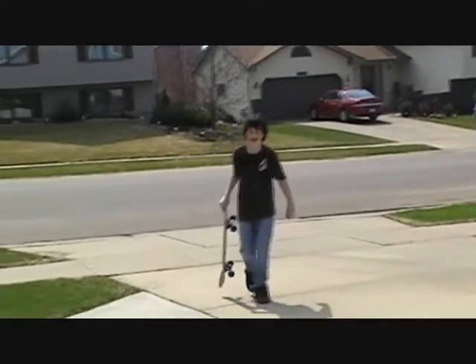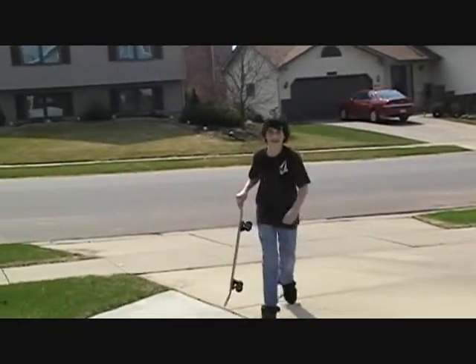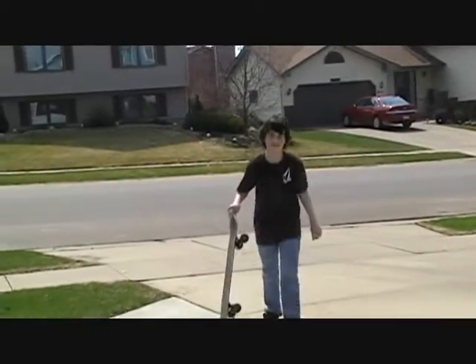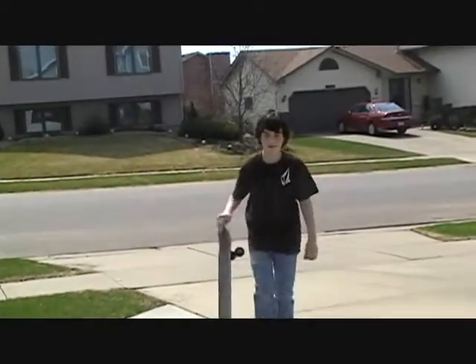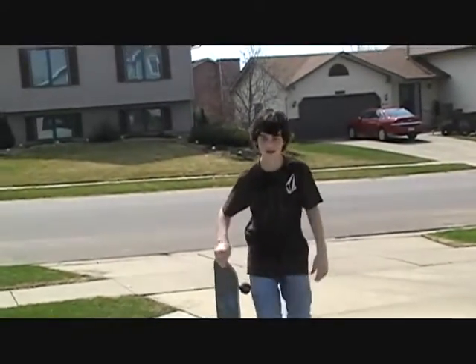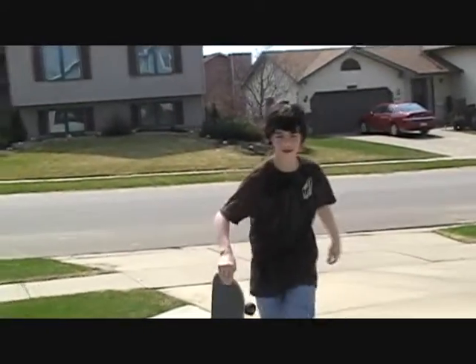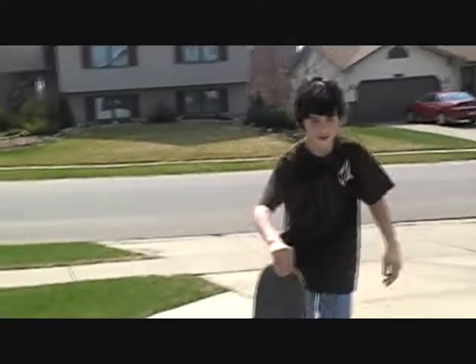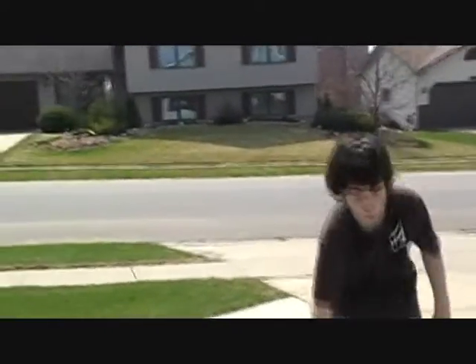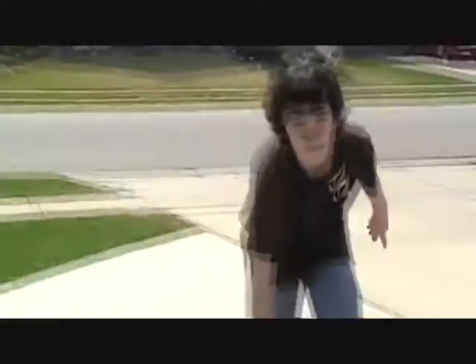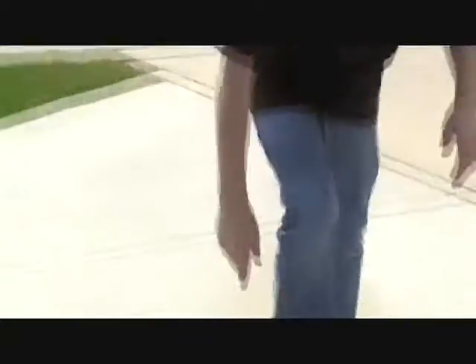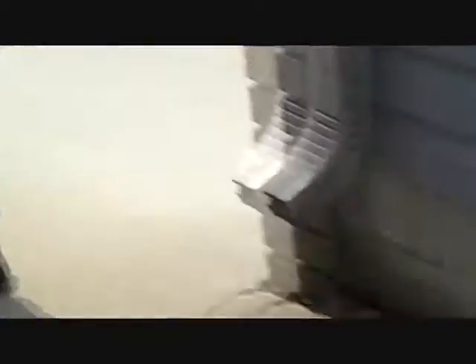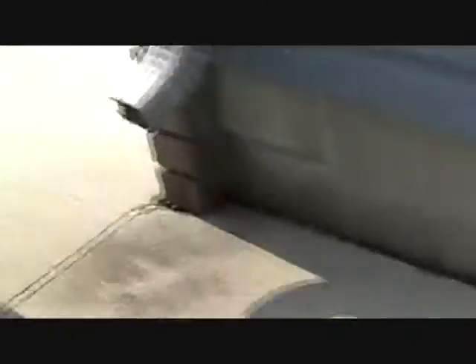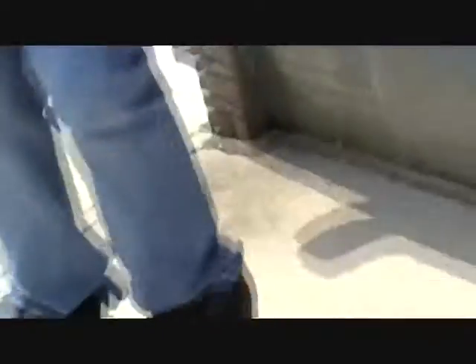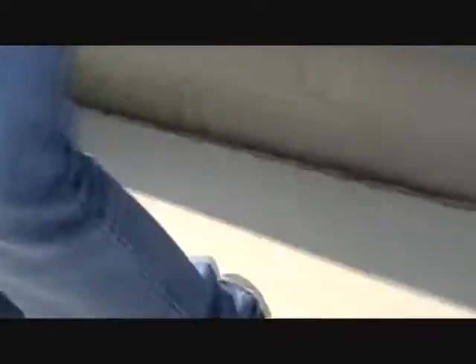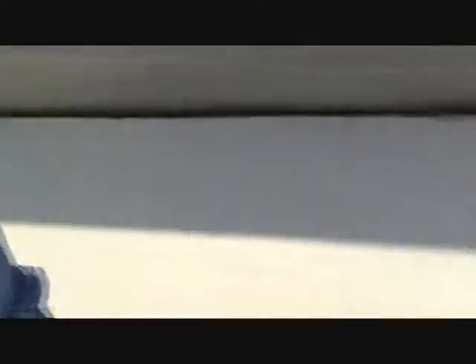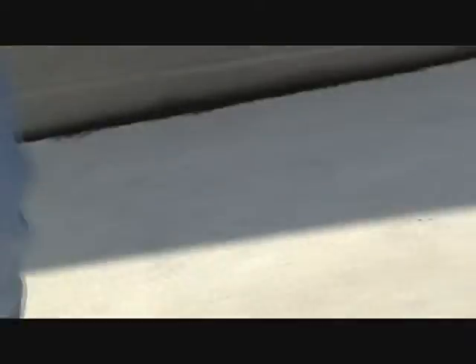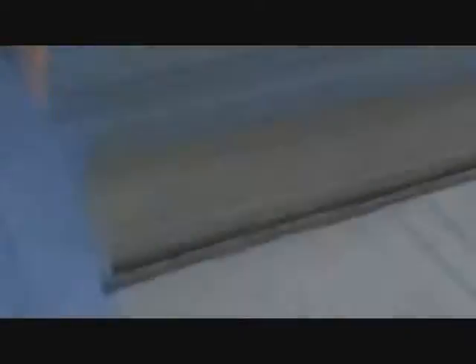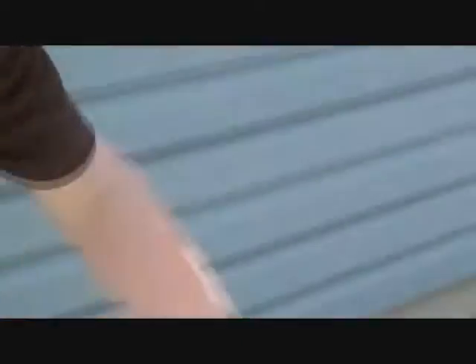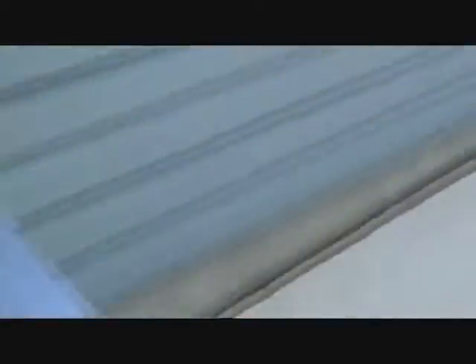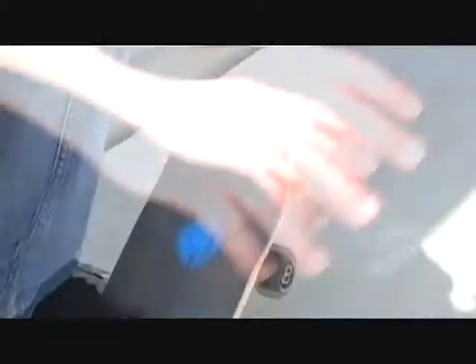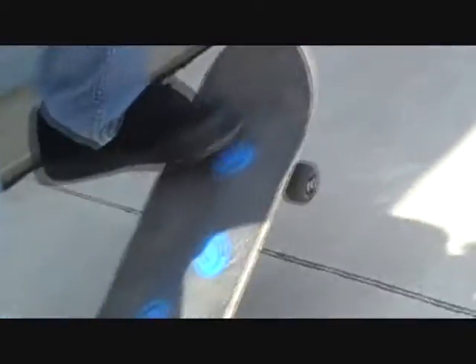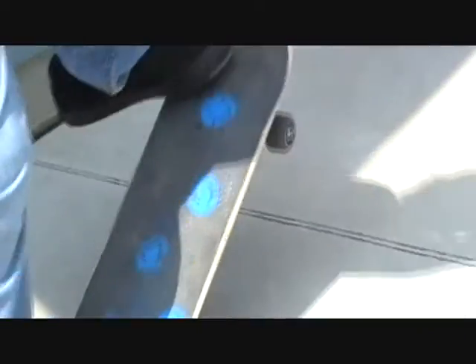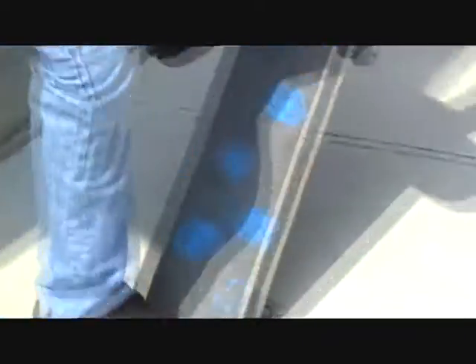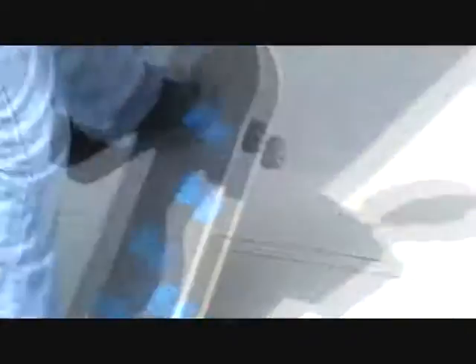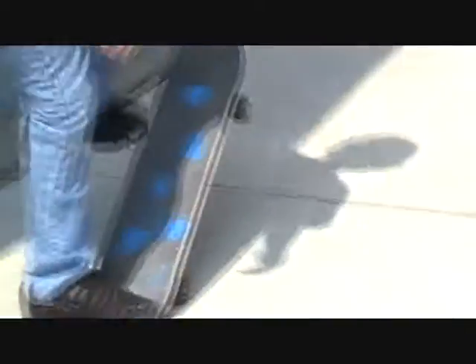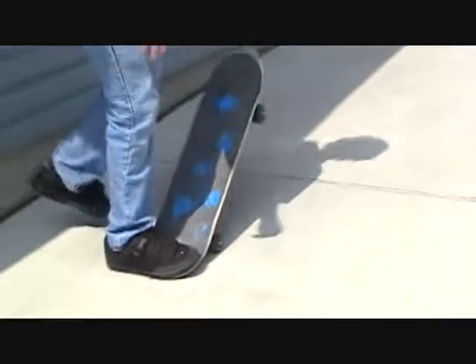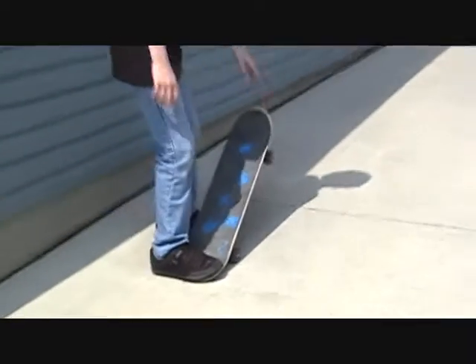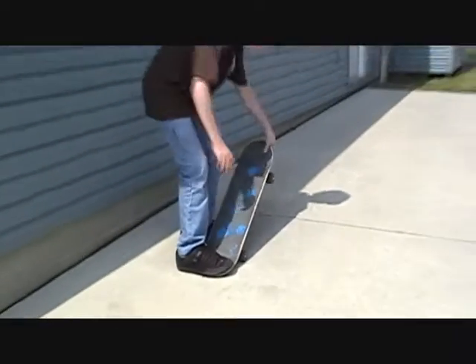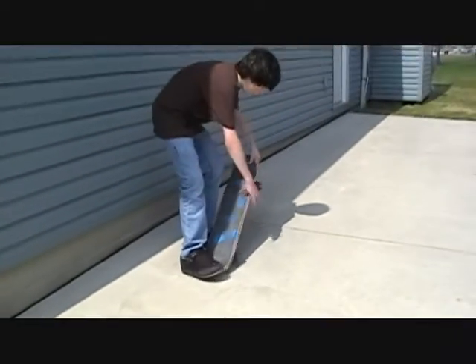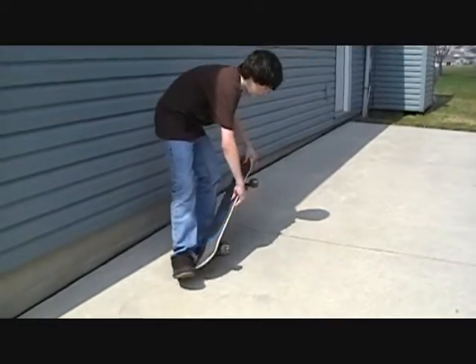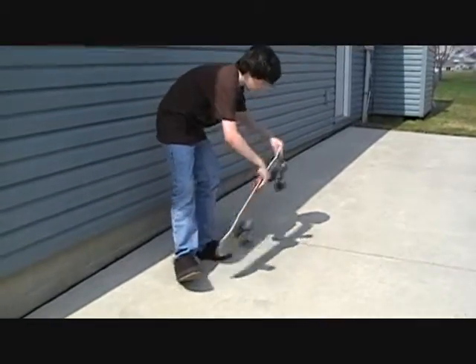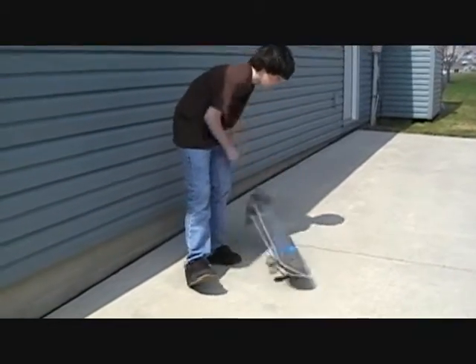And to keep that from happening, you're going to make your foot come up and just flick under so that it stays under.